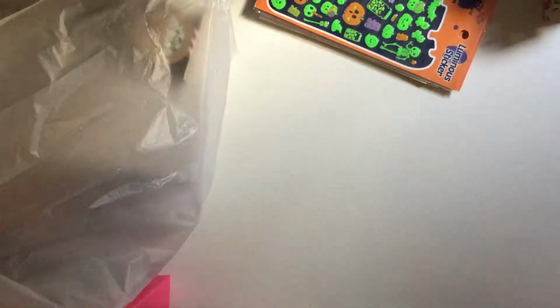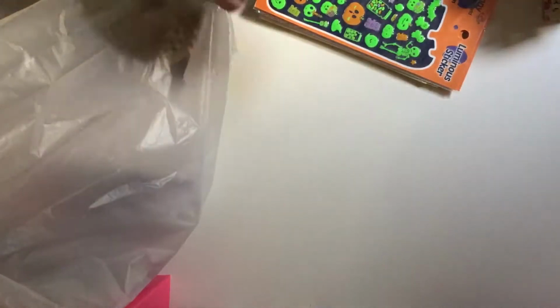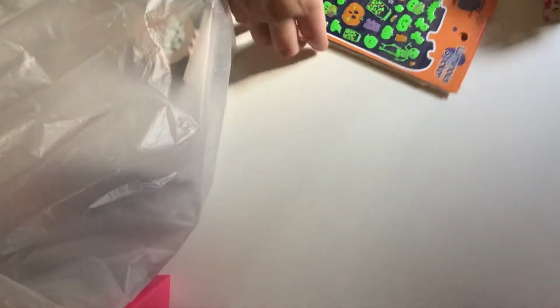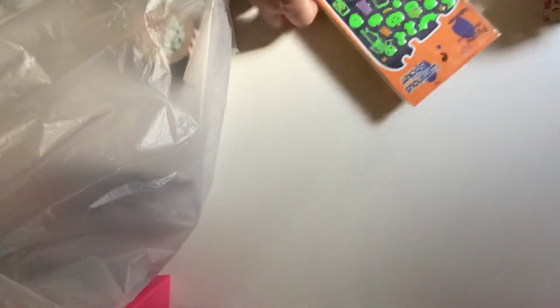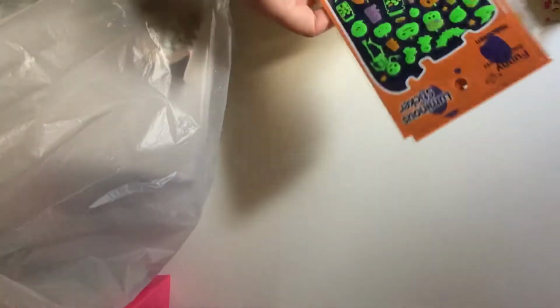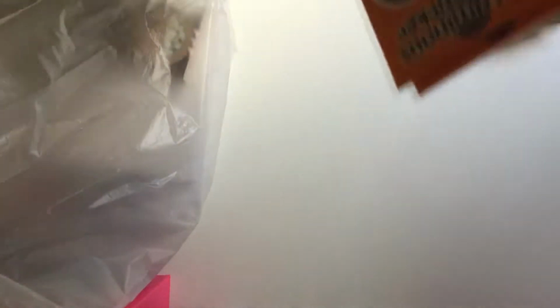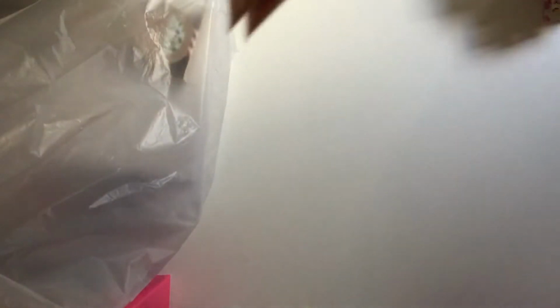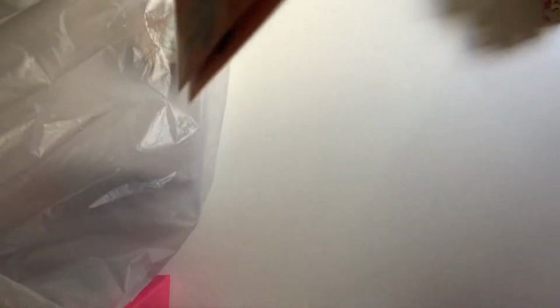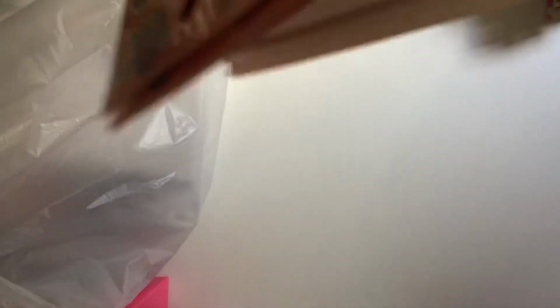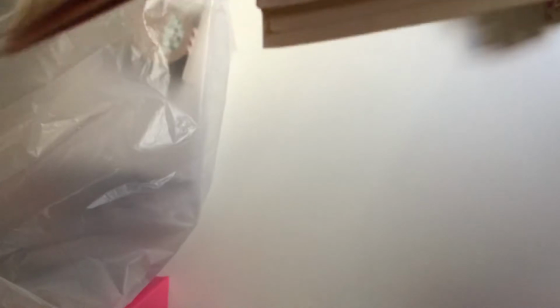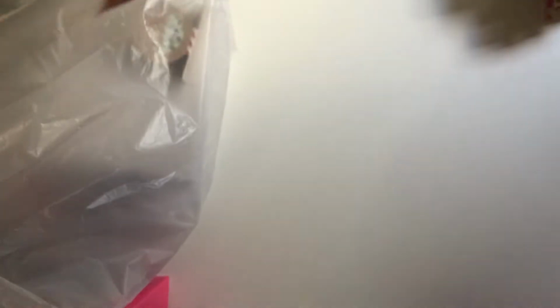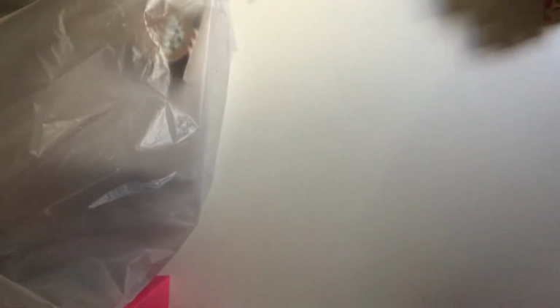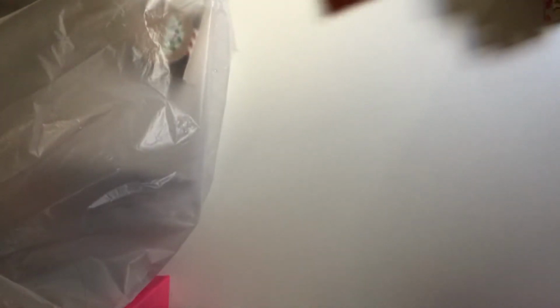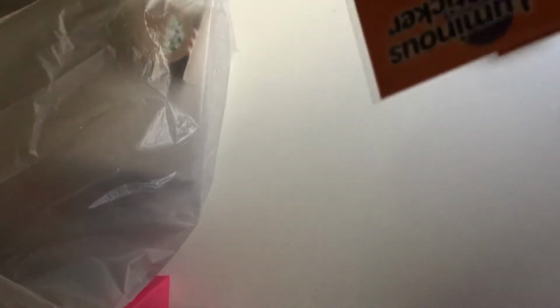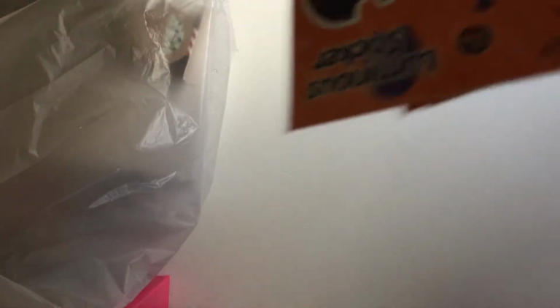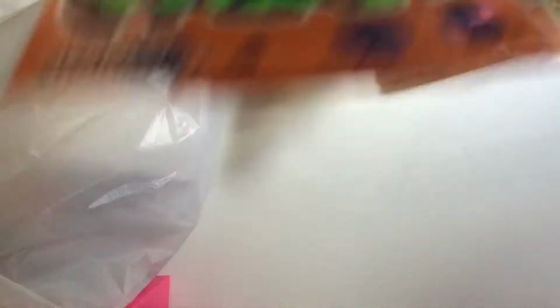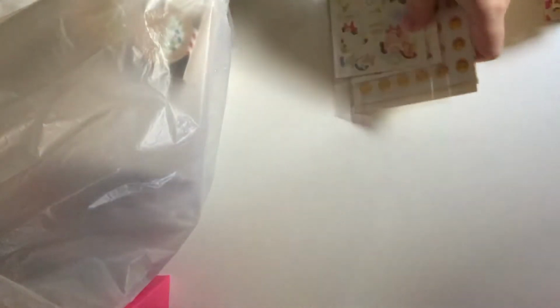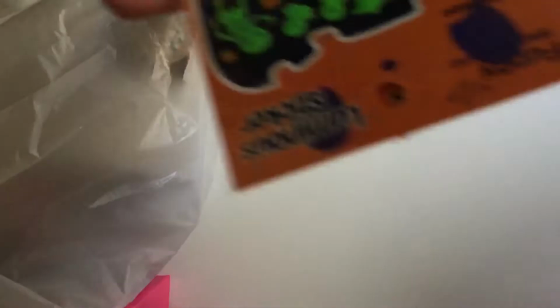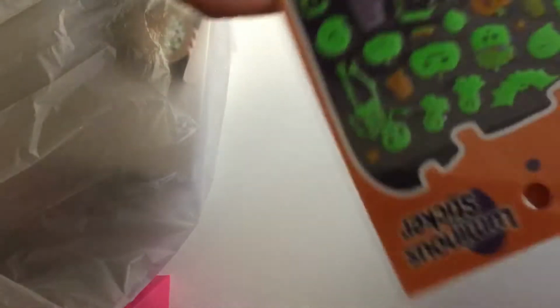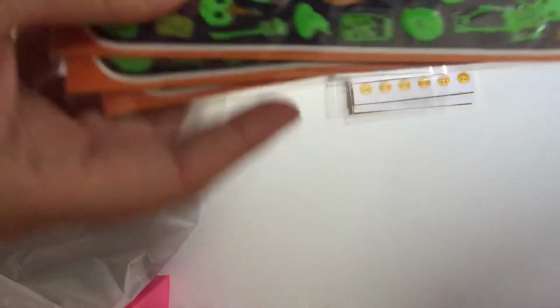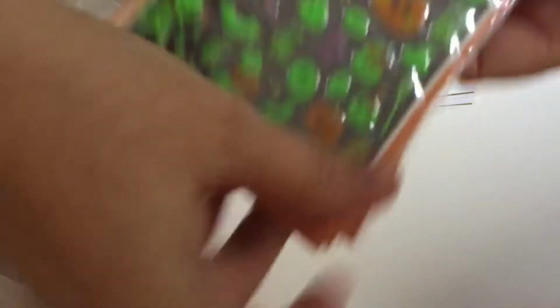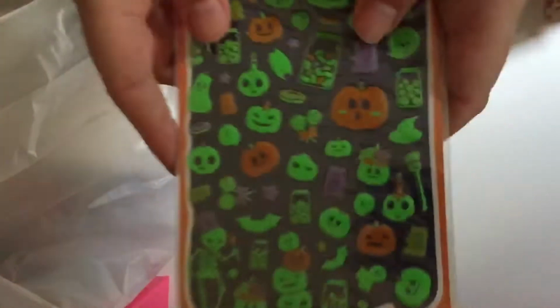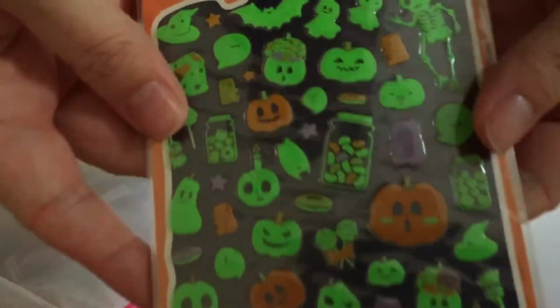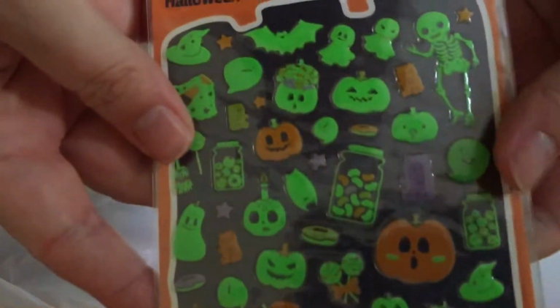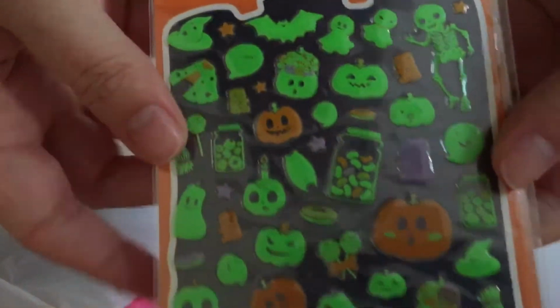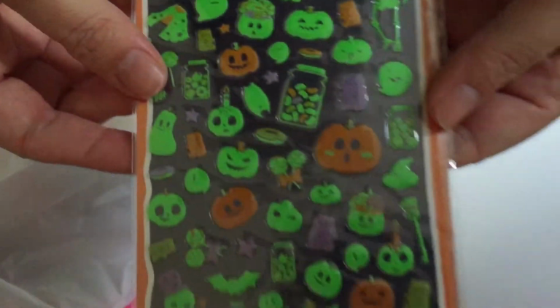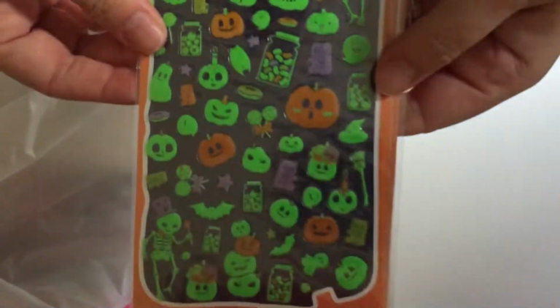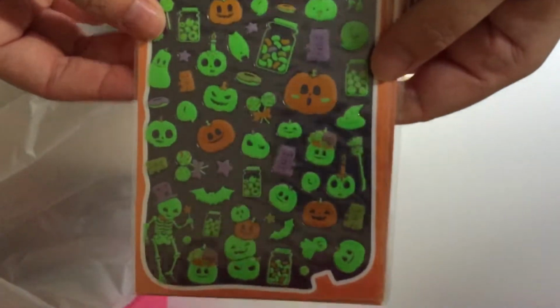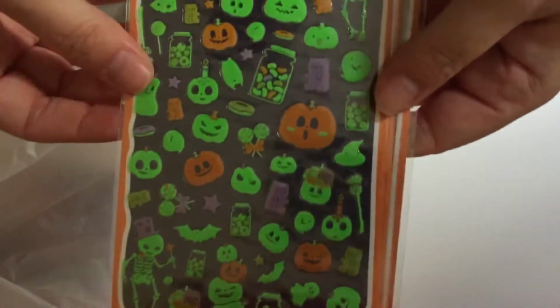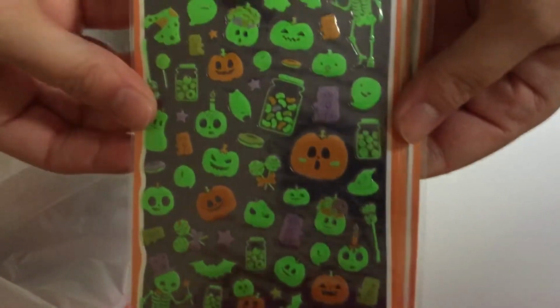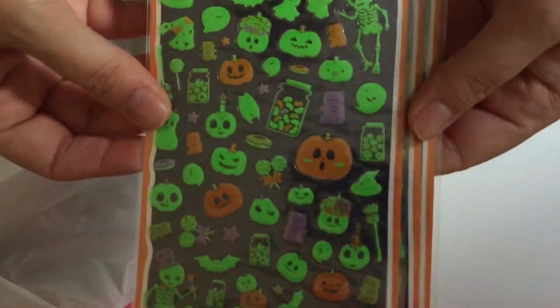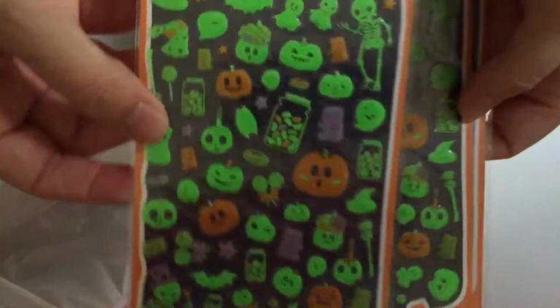Hey everyone! Today I got a few bits from AliExpress and The Range to show you. The first thing I got from AliExpress was these luminous stickers — Halloween ones — and they're supposed to glow in the dark.